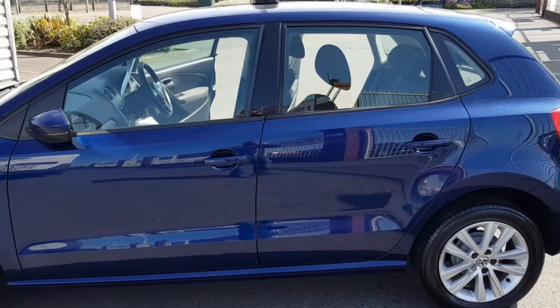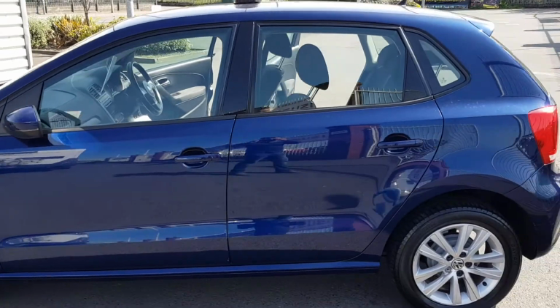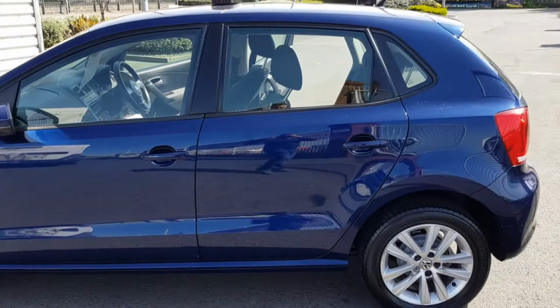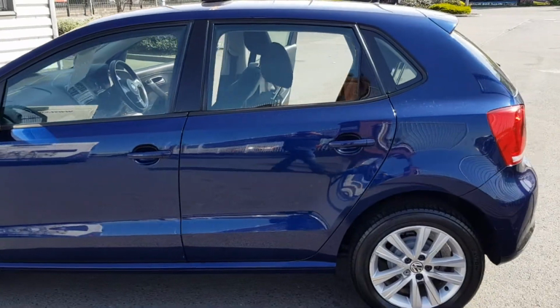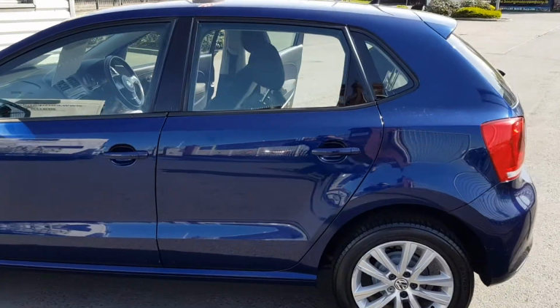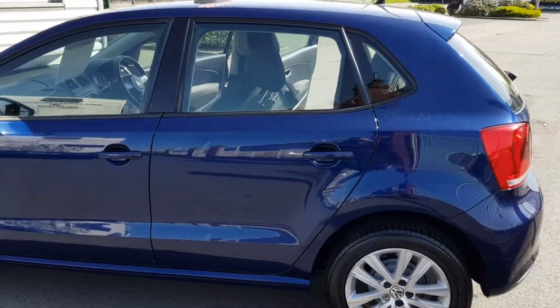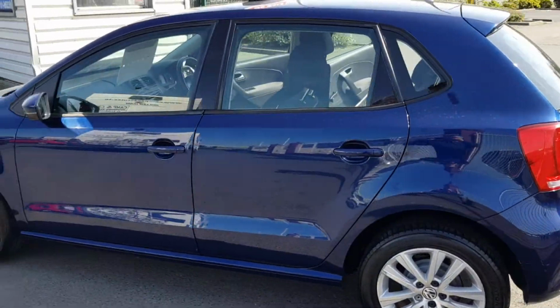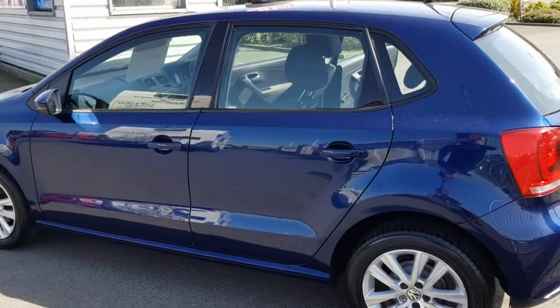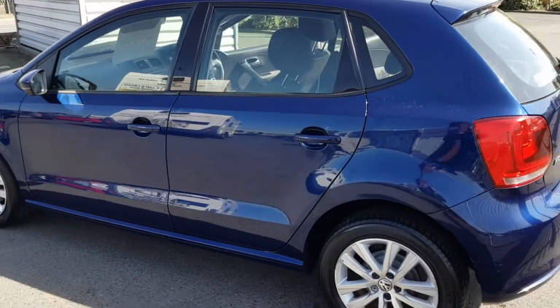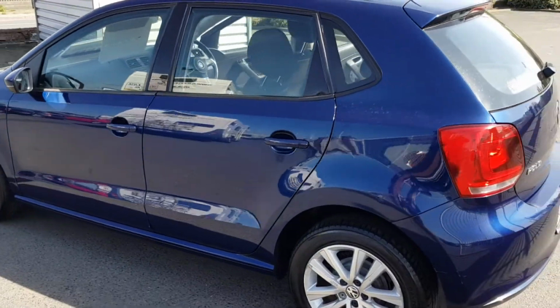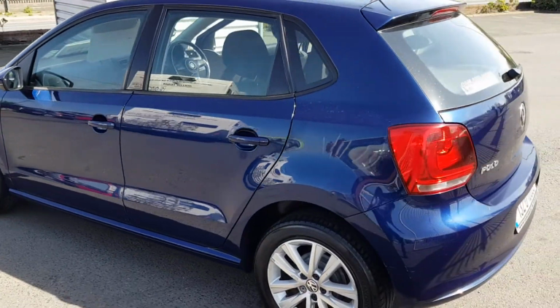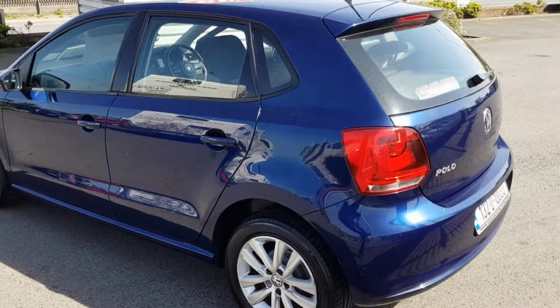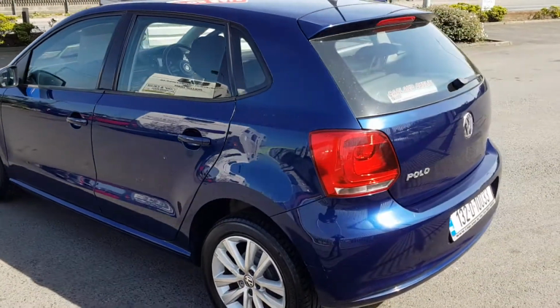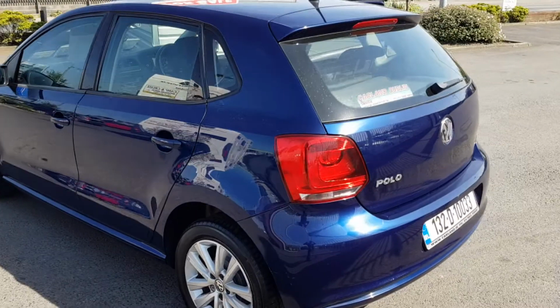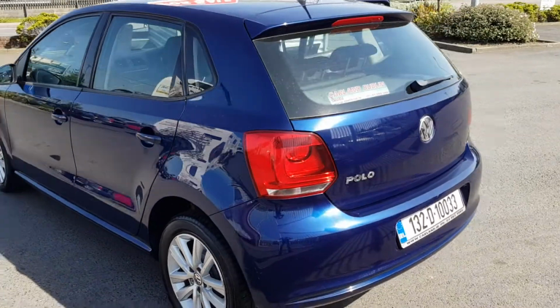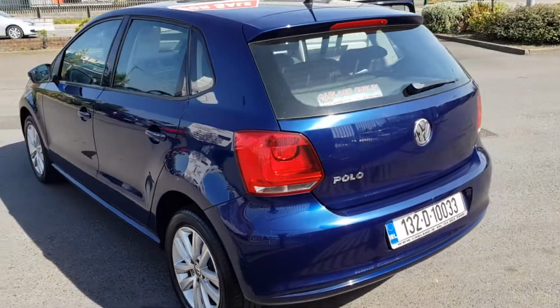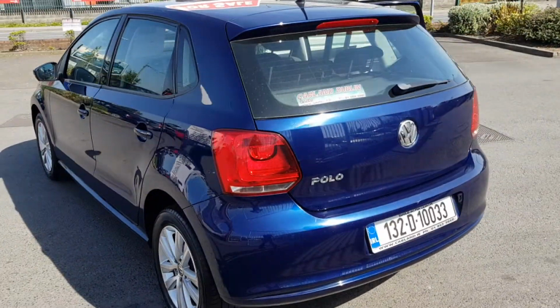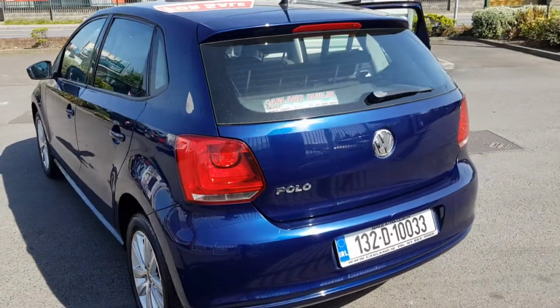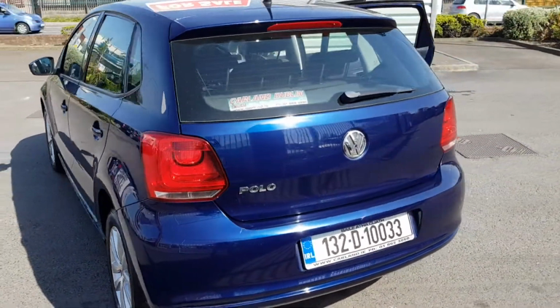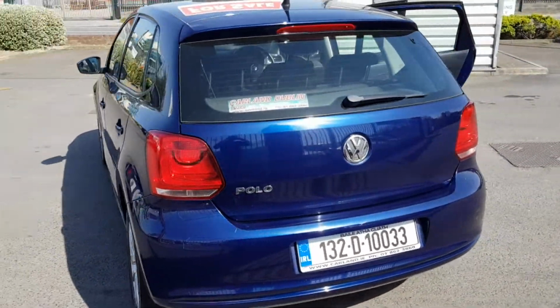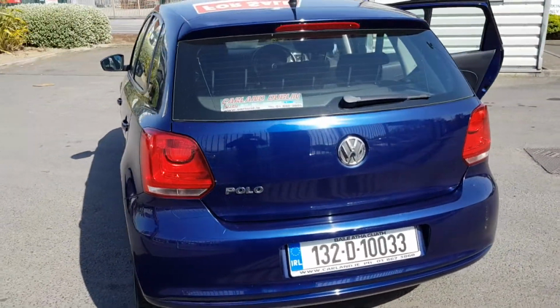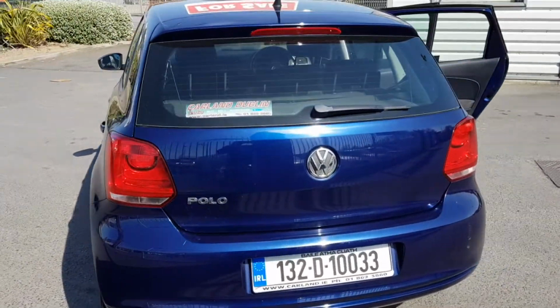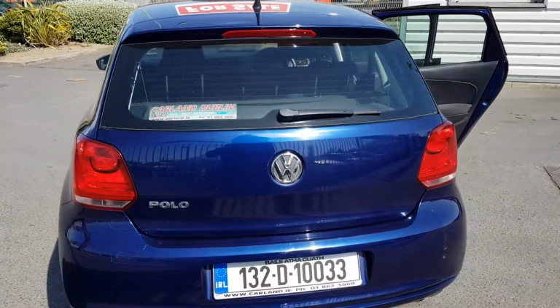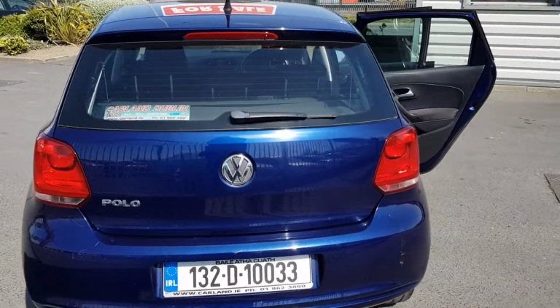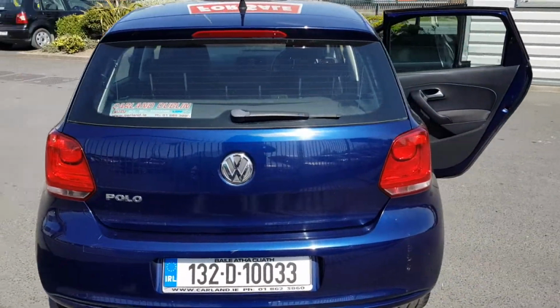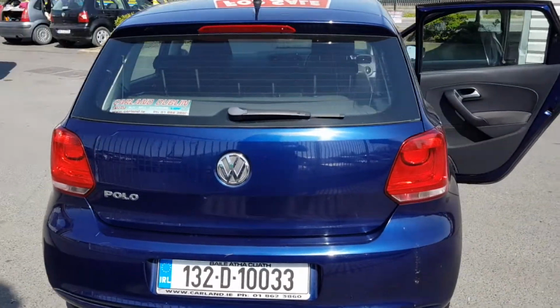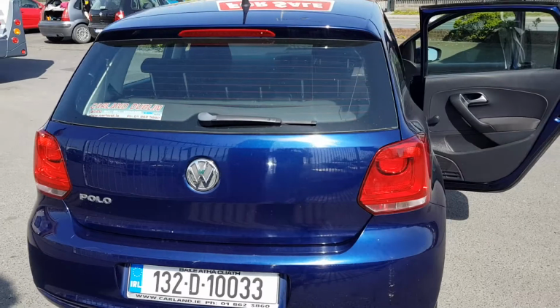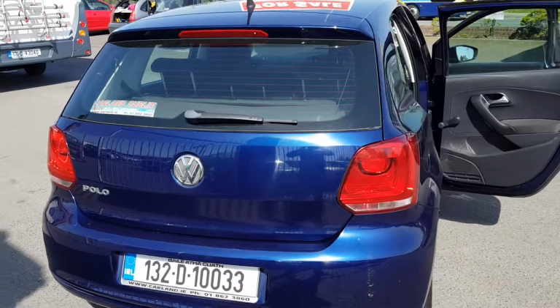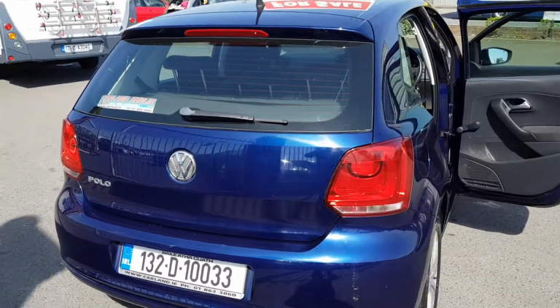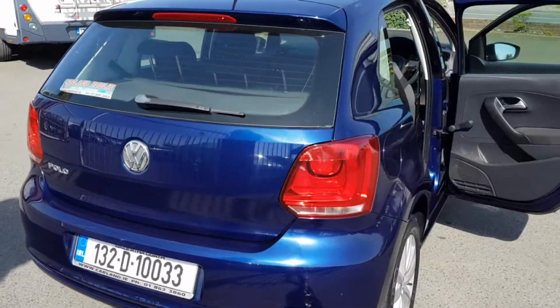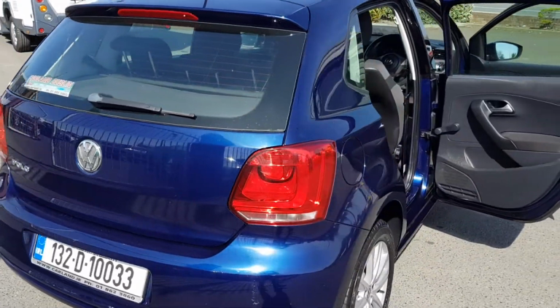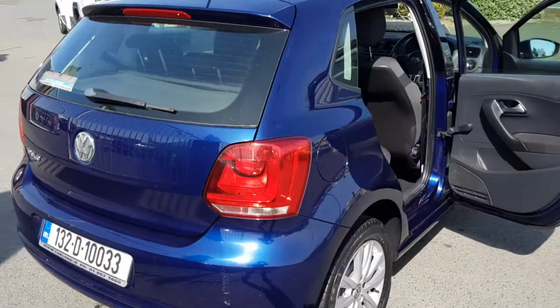It's a five-door 1.2 Volkswagen Polo, comes with two keys and has a full service record. There's only 85,000 kilometers on this car, so that's just a little over 50,000 miles.